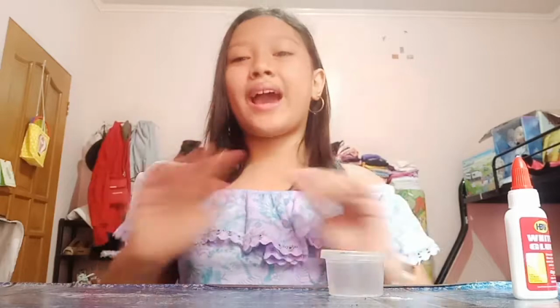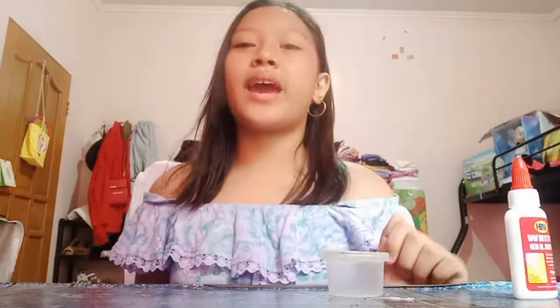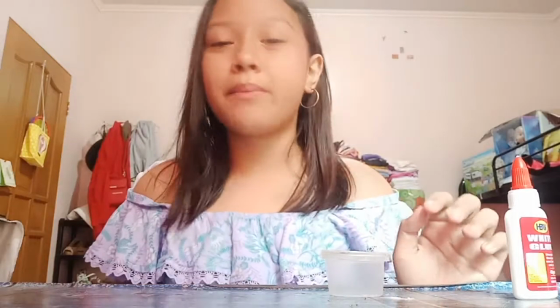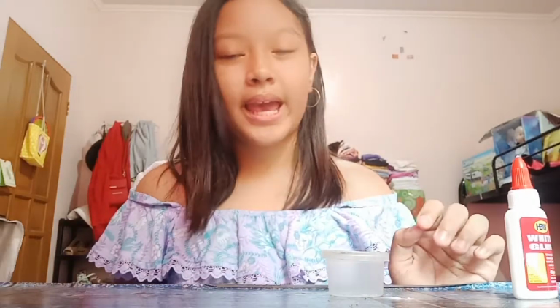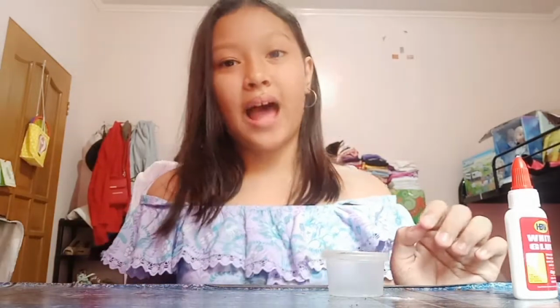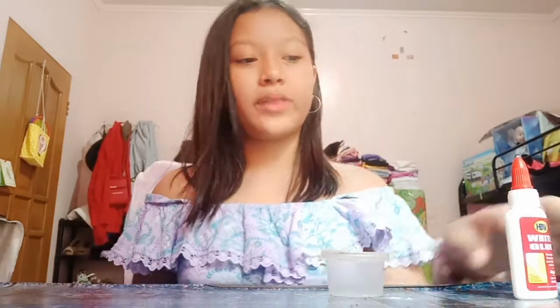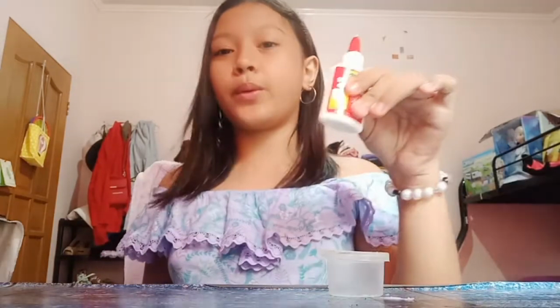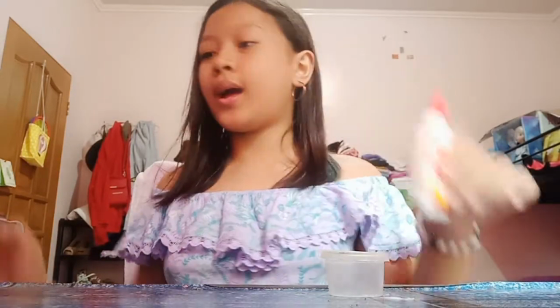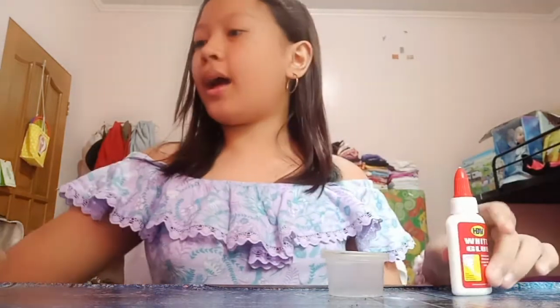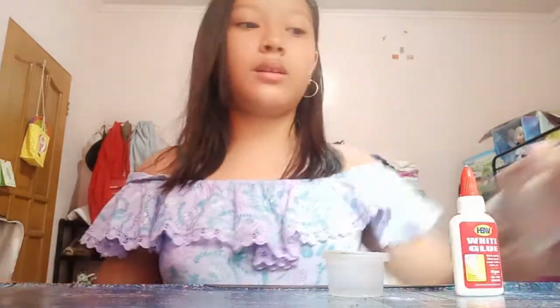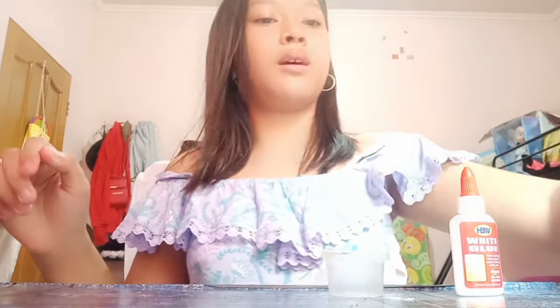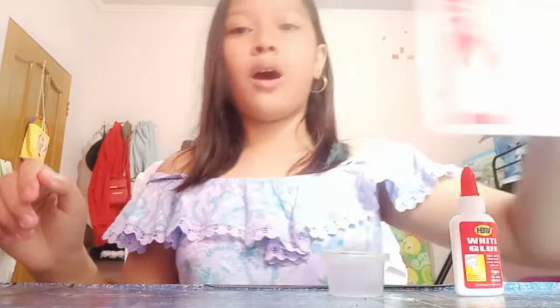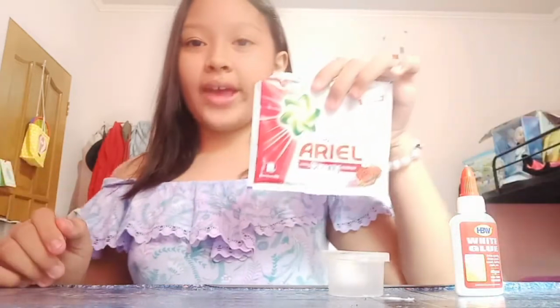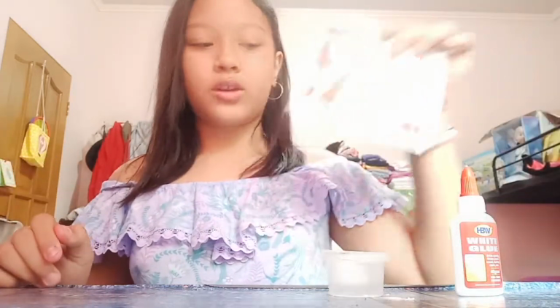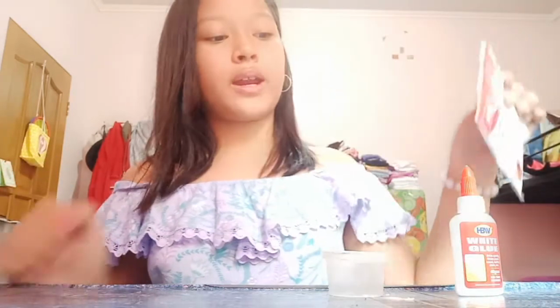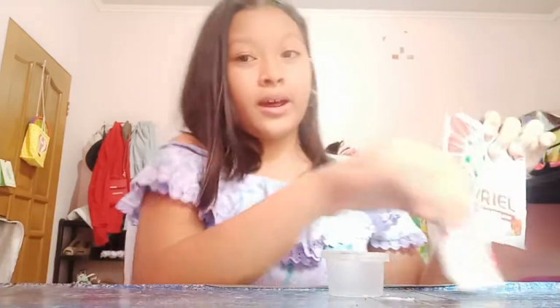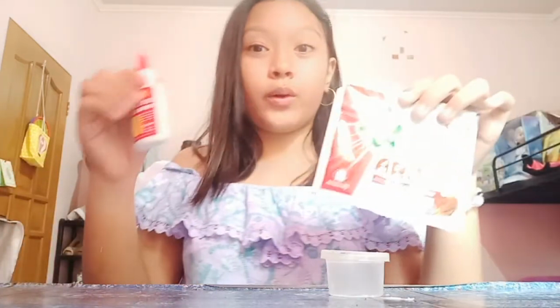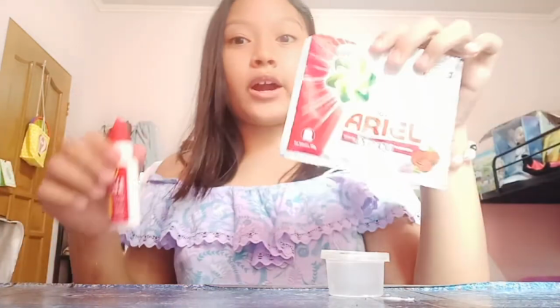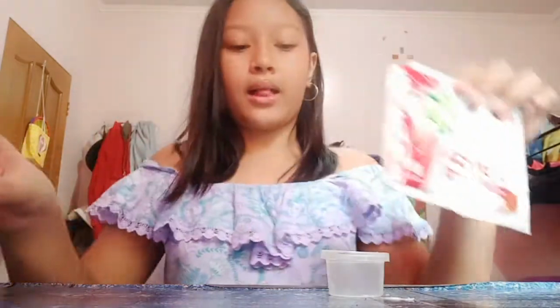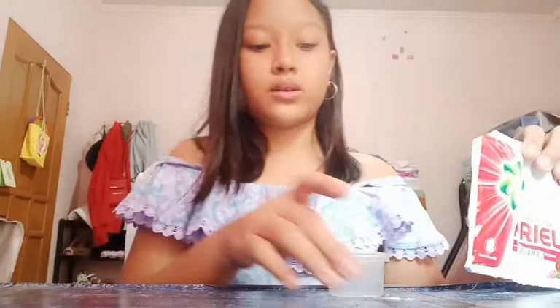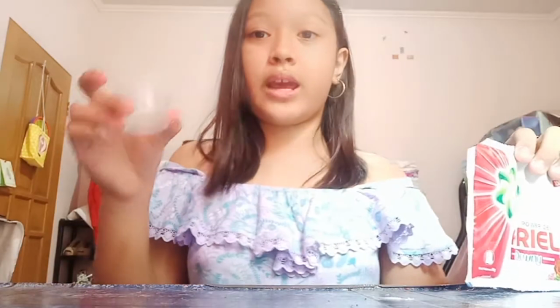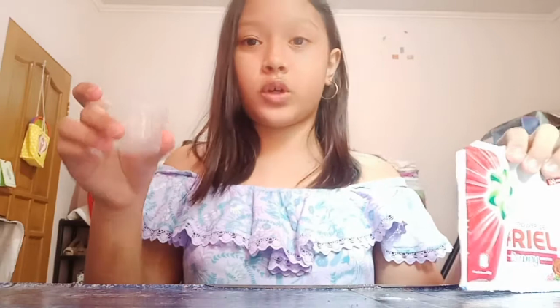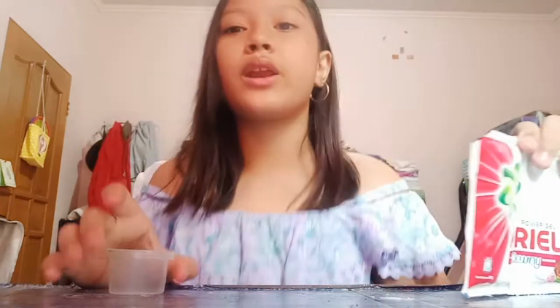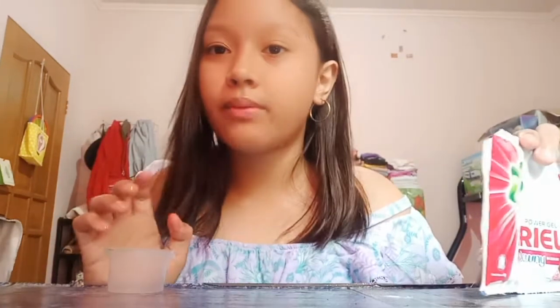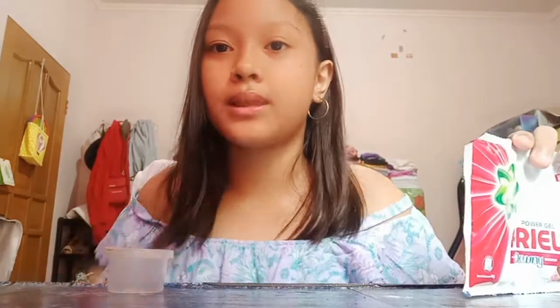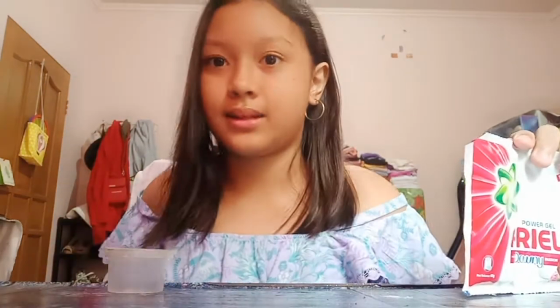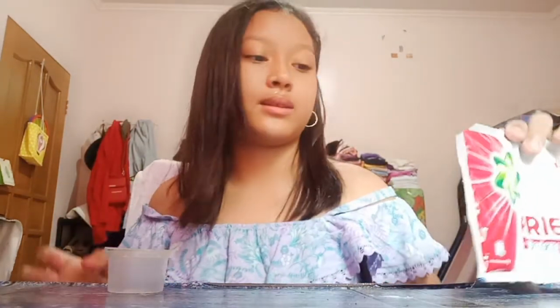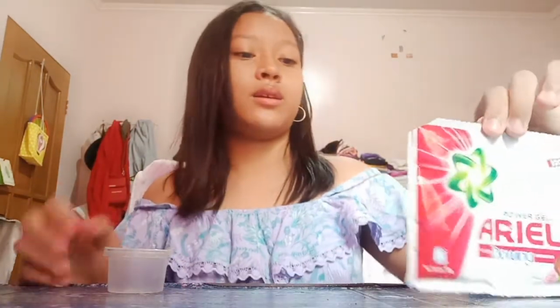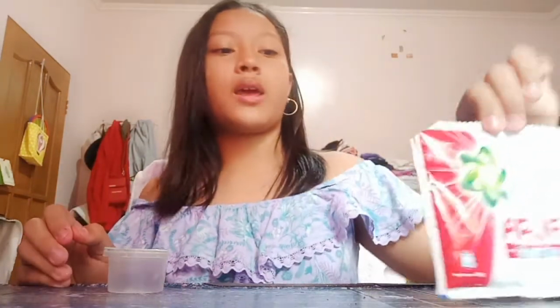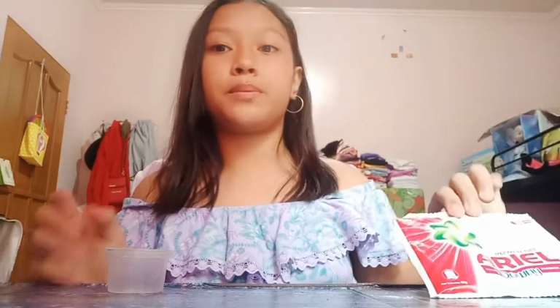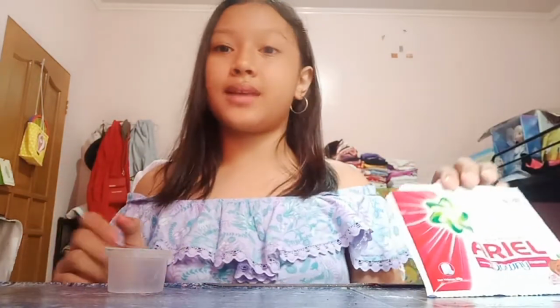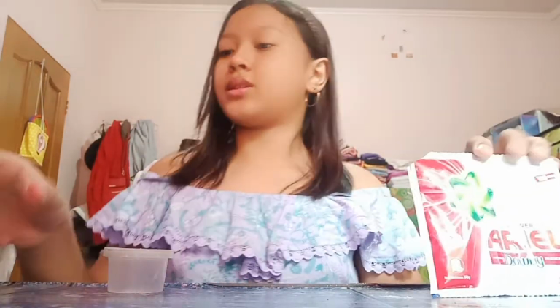Hey guys, today I'm gonna be making slime with glue and Ariel. So you're gonna need glue and Ariel, also a container of your choice. I'm gonna put glitter in it — you can even put beads, anything.